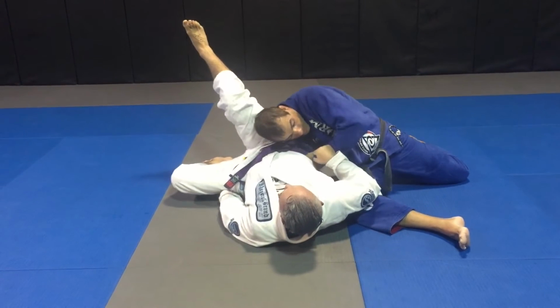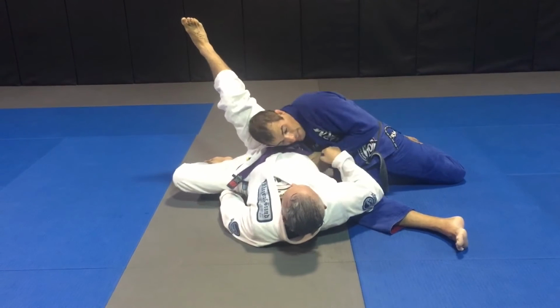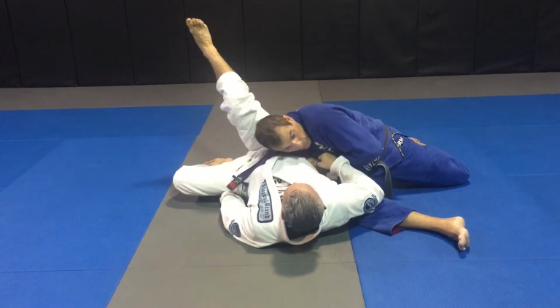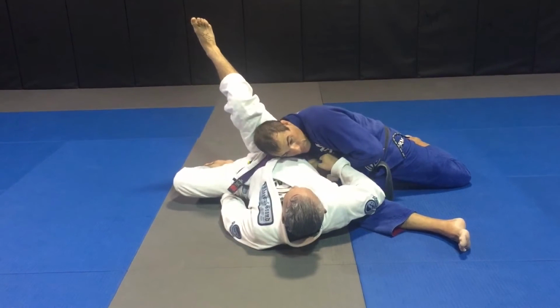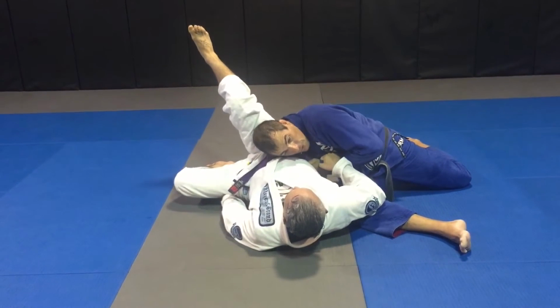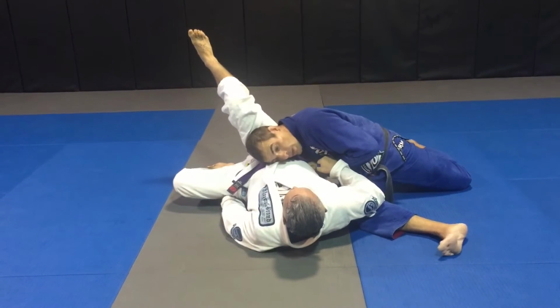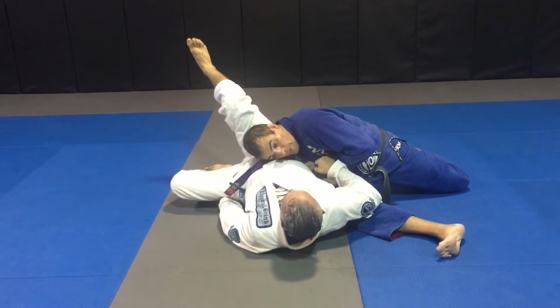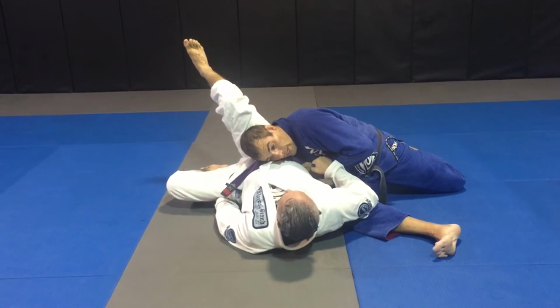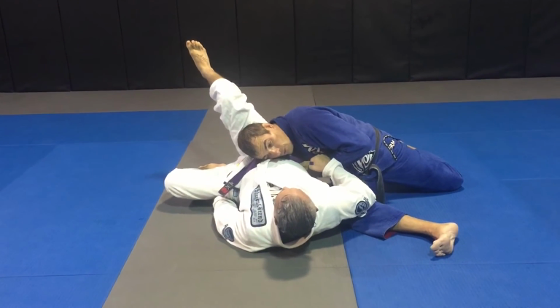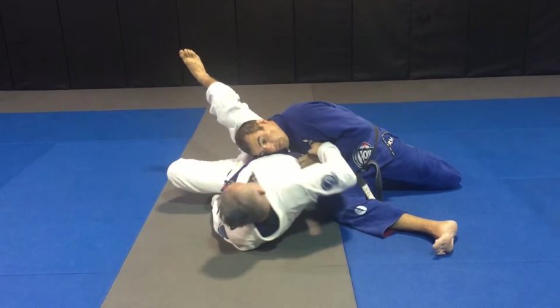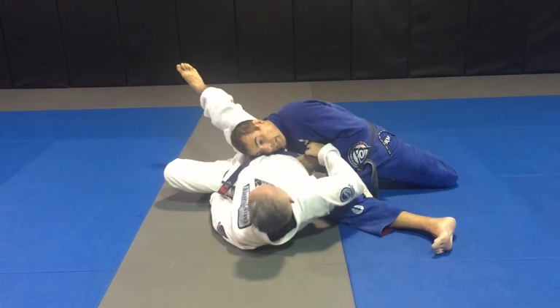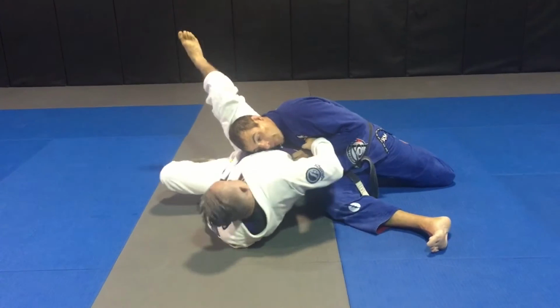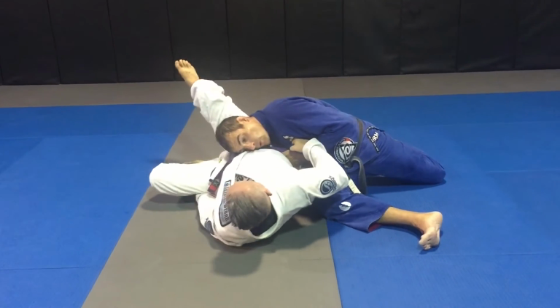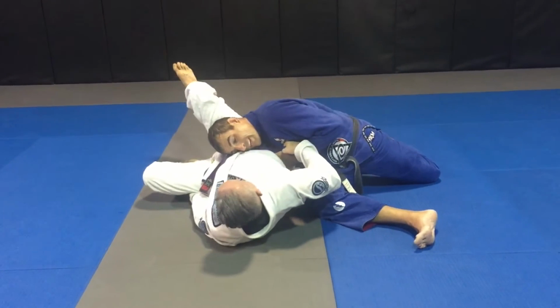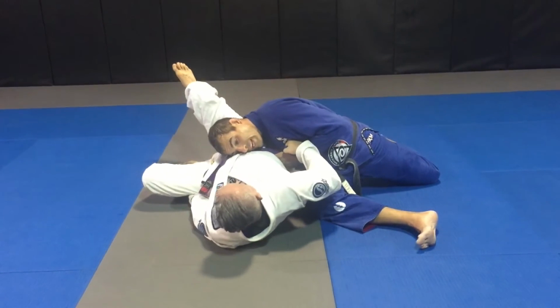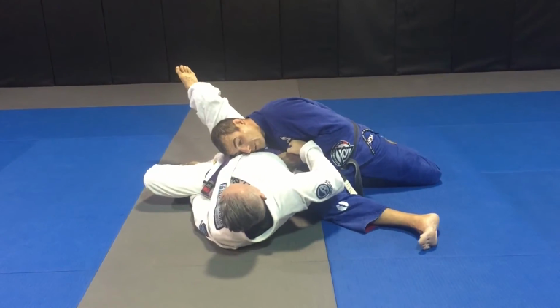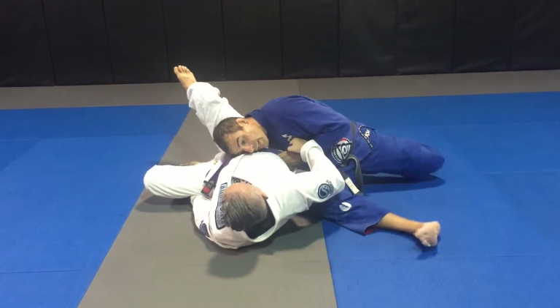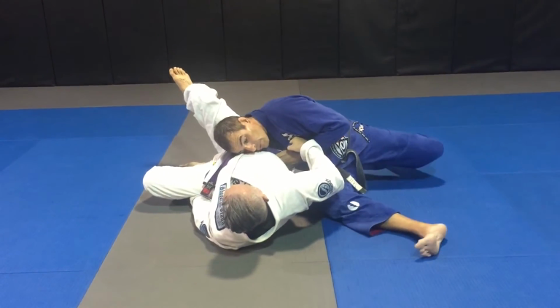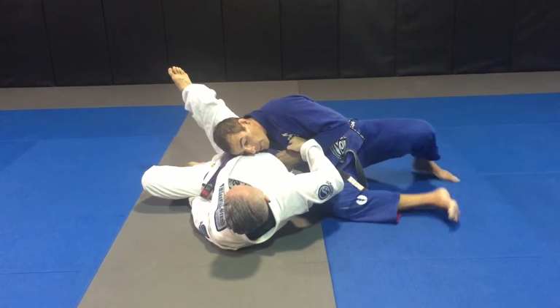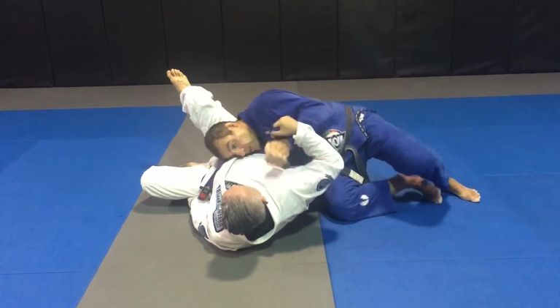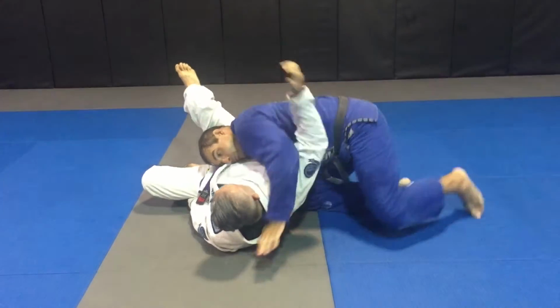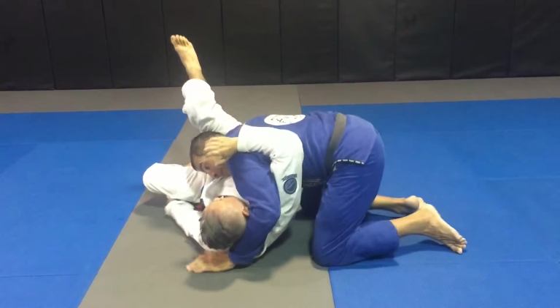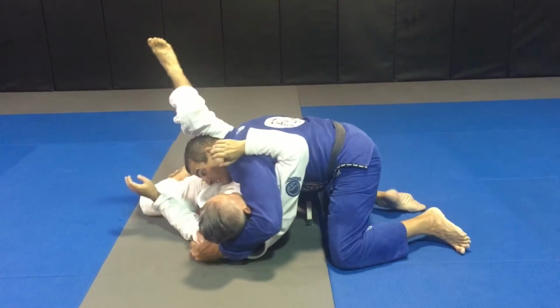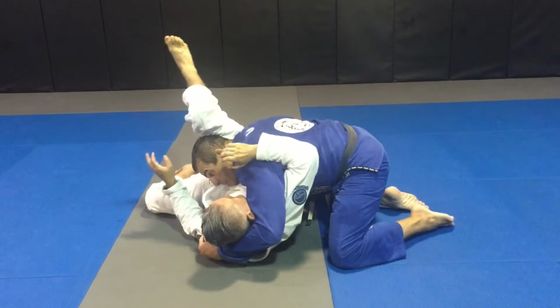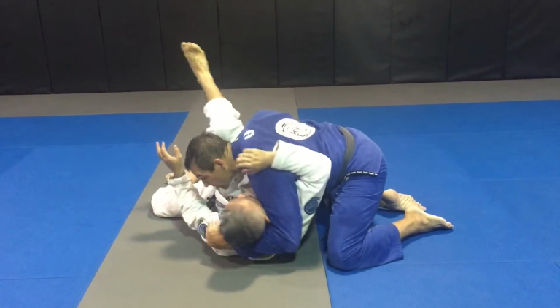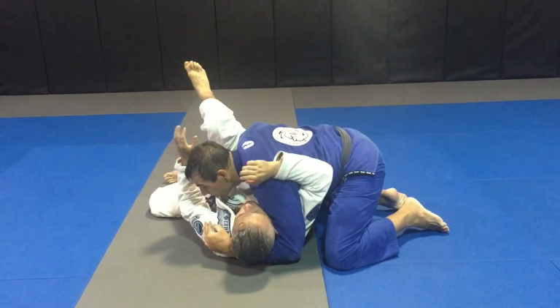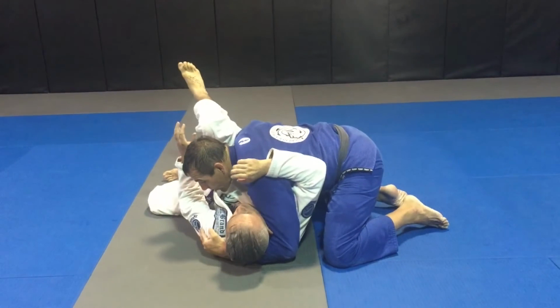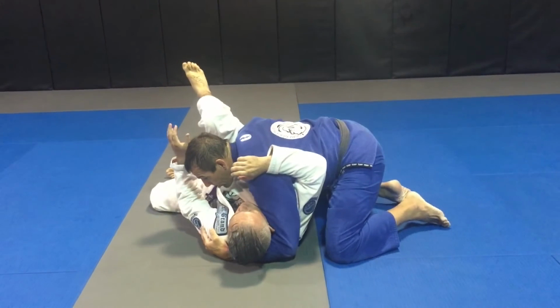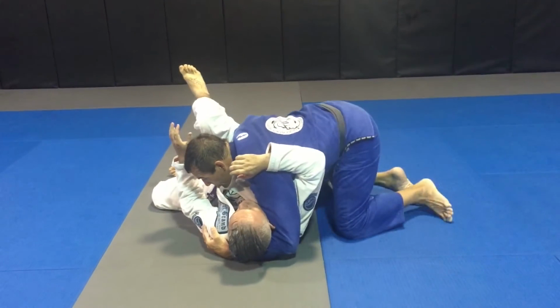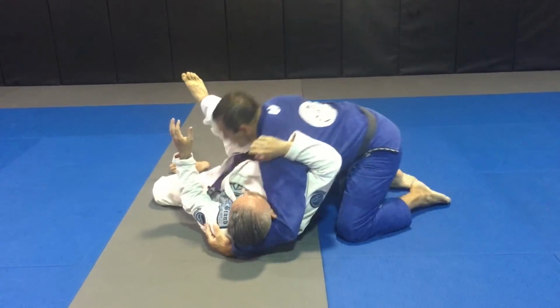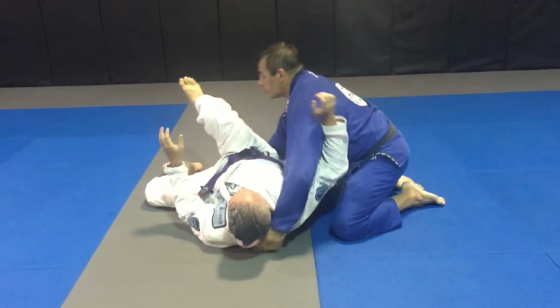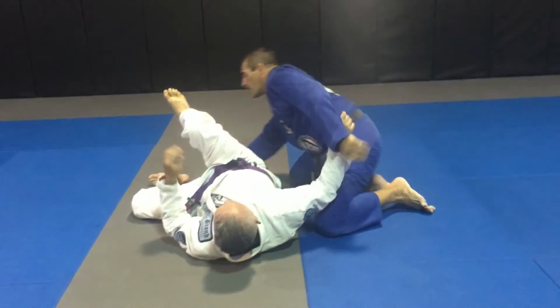I'm latching onto his hips also, so when he tries to kind of grab and roll away, I'm tight. From here I switch my base, come in, and establish my side control.